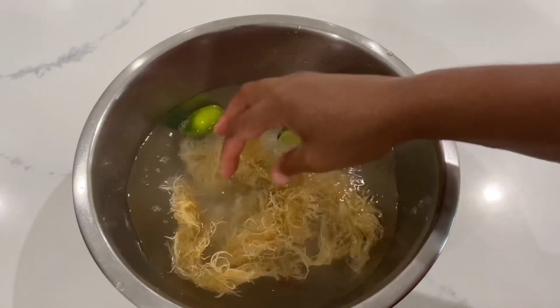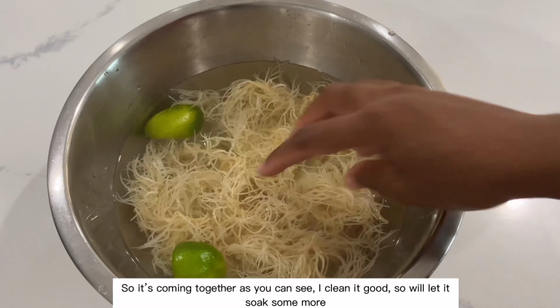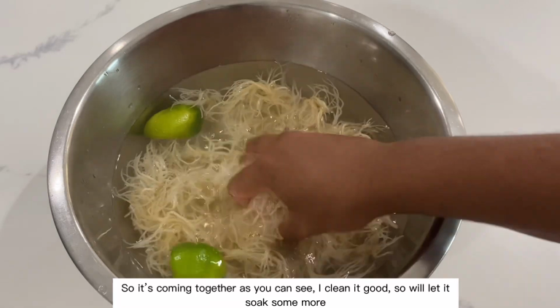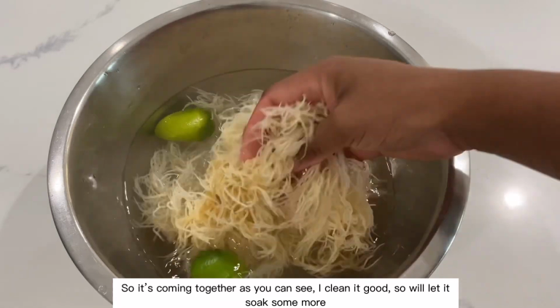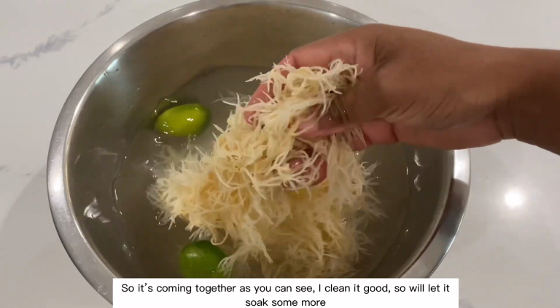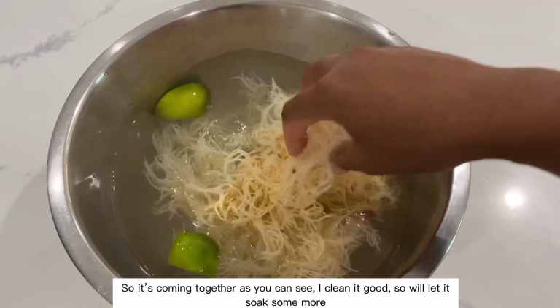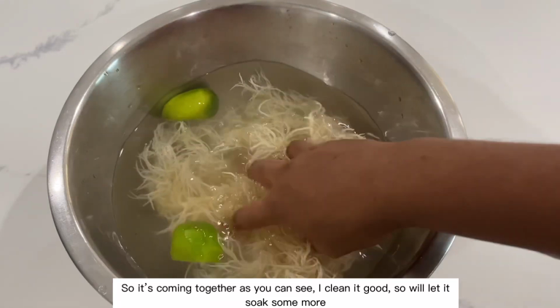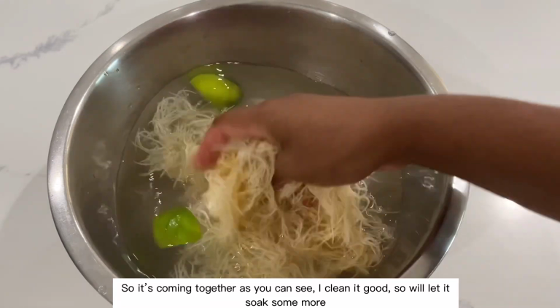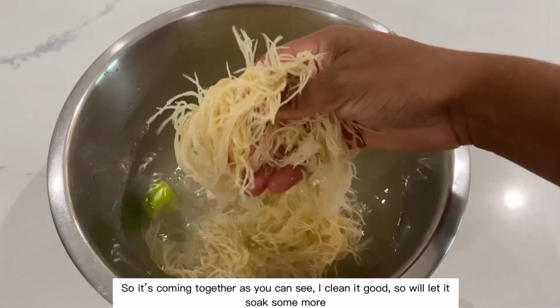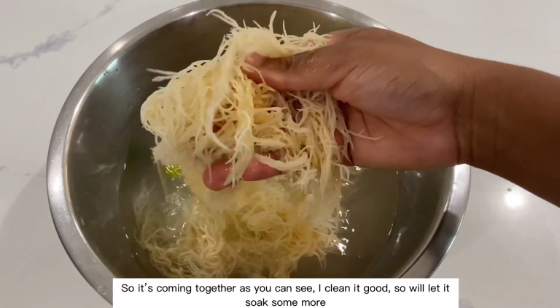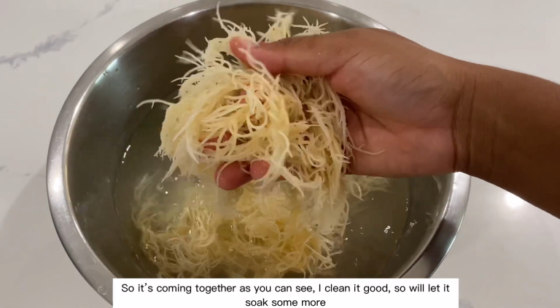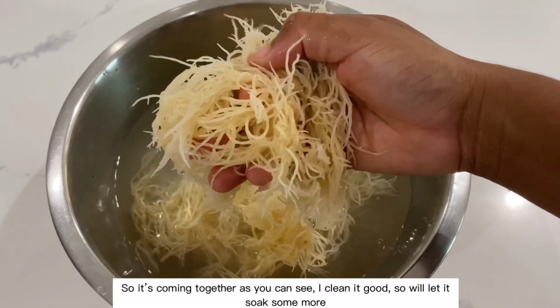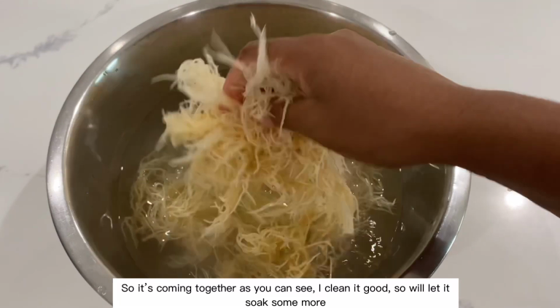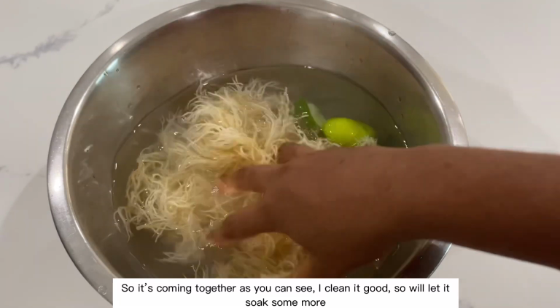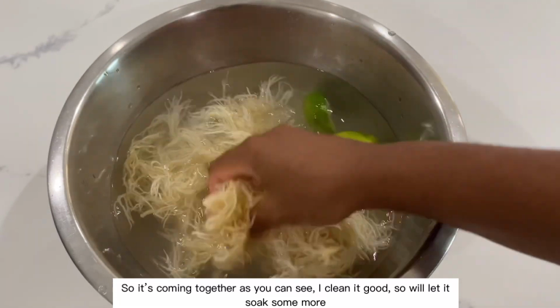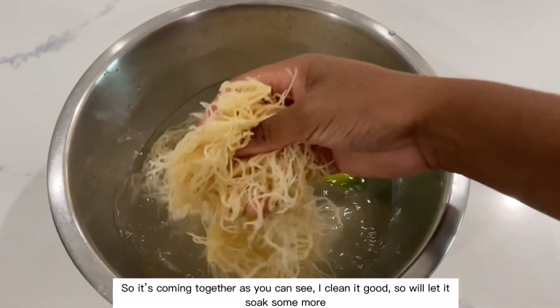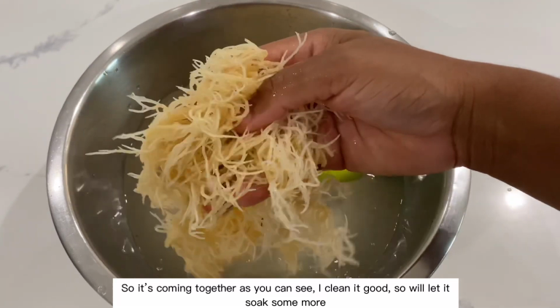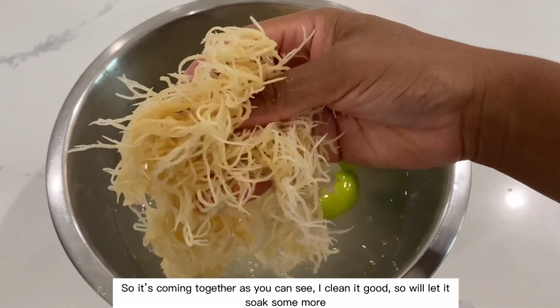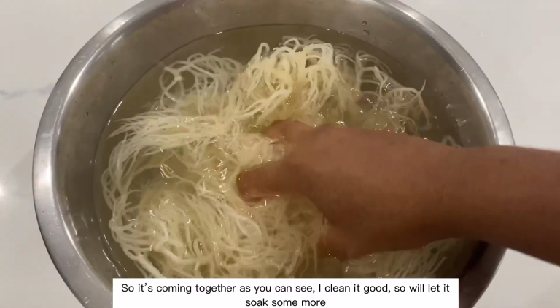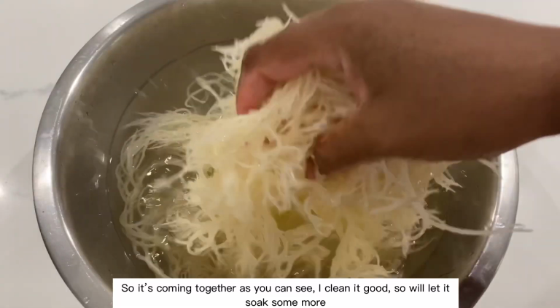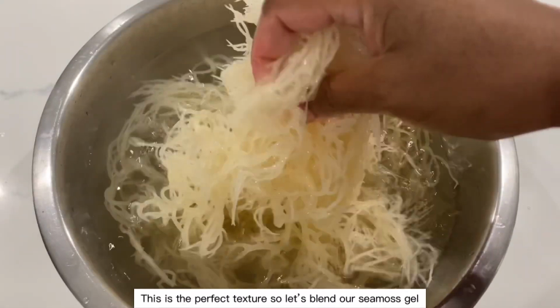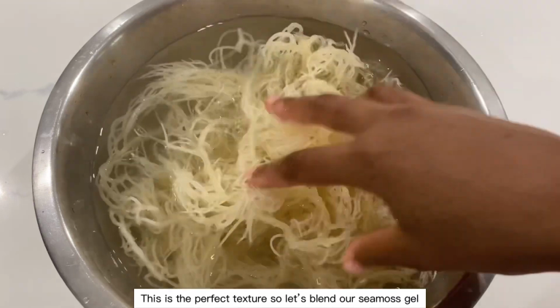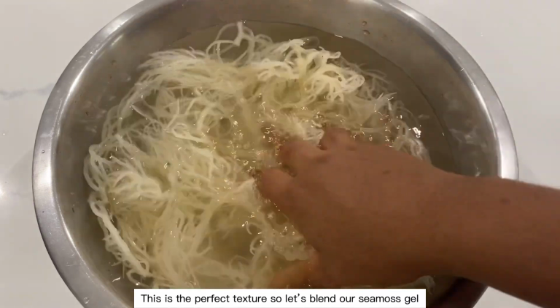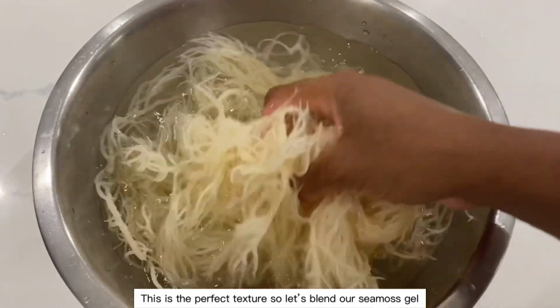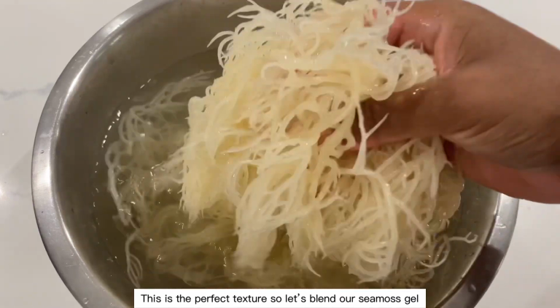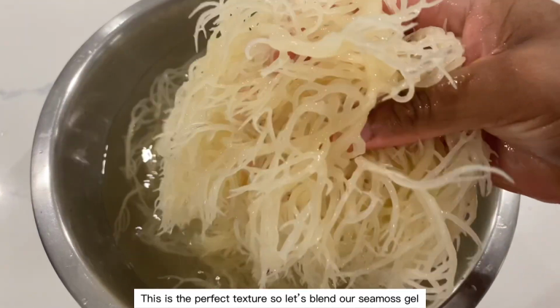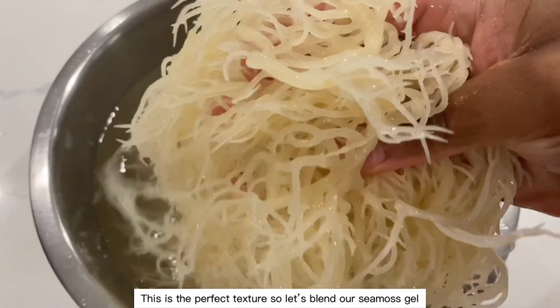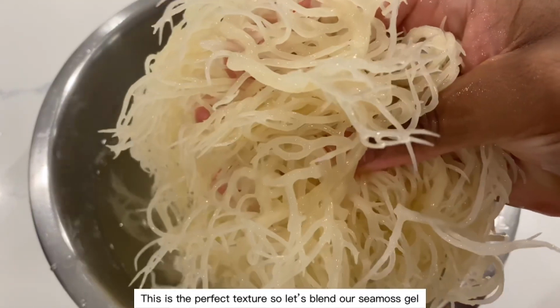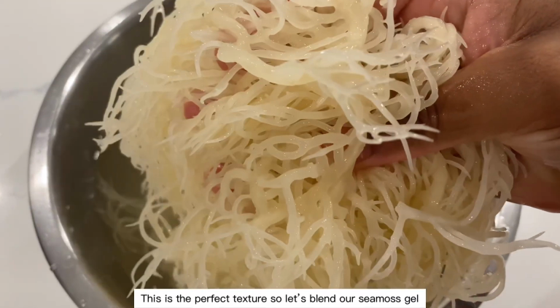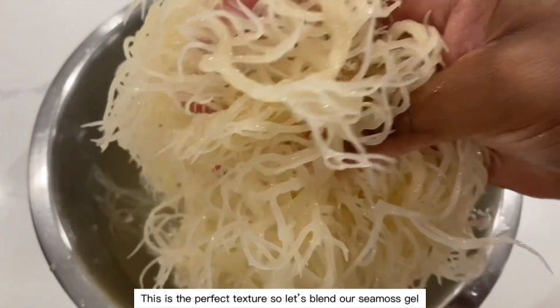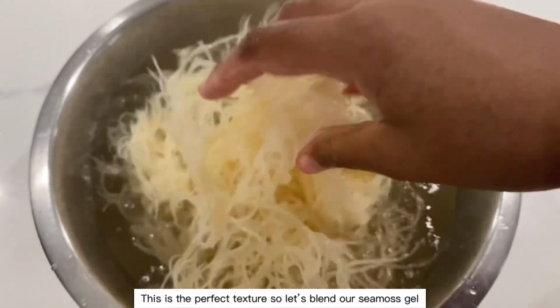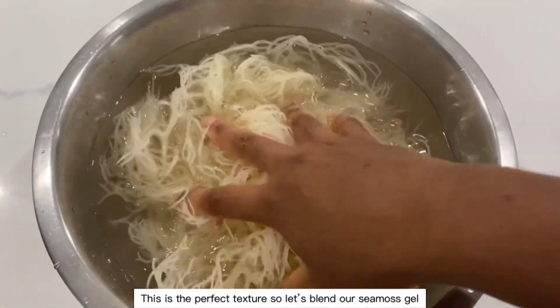It's coming together as you can see — I cleaned it well, so we'll let it soak some more. This is the perfect texture, so let's blend our sea moss gel.